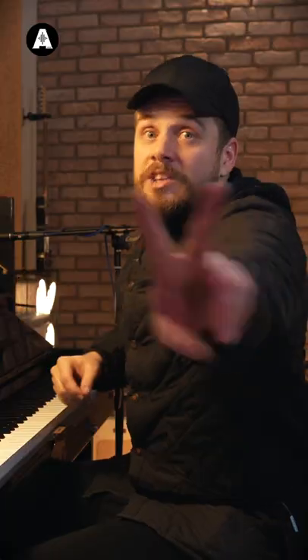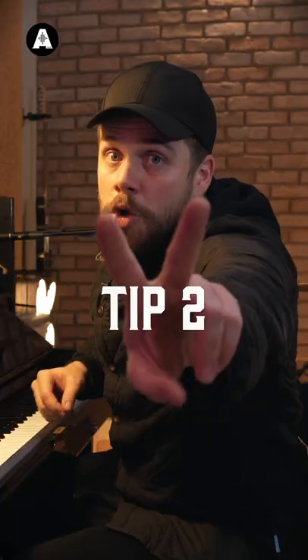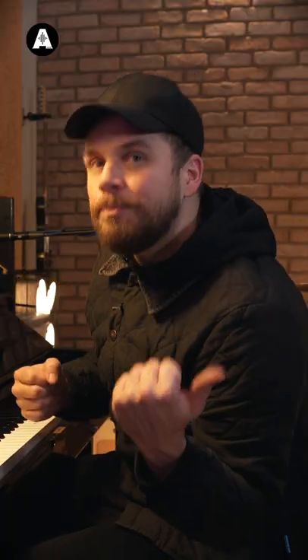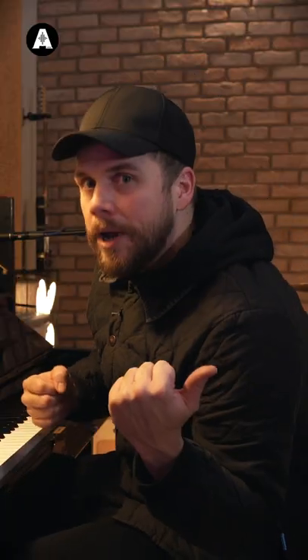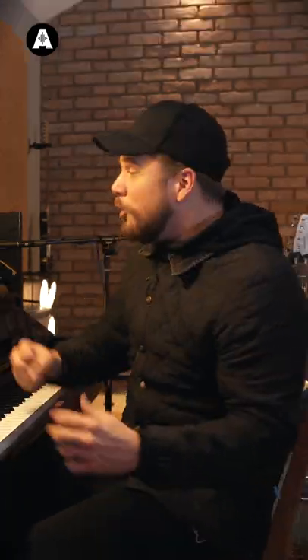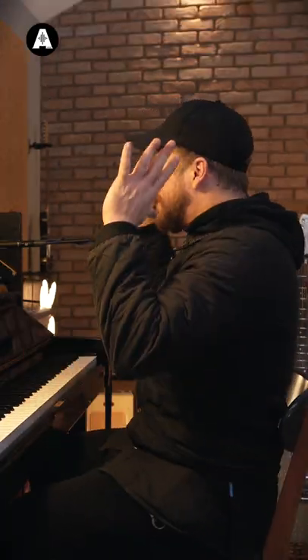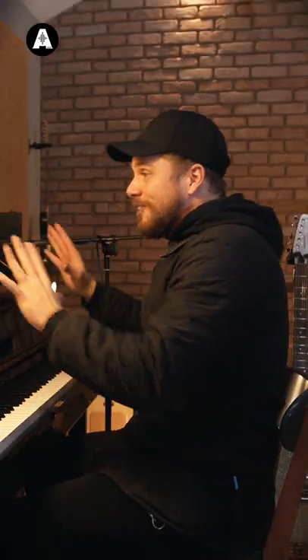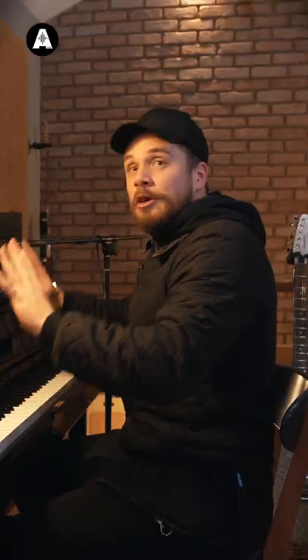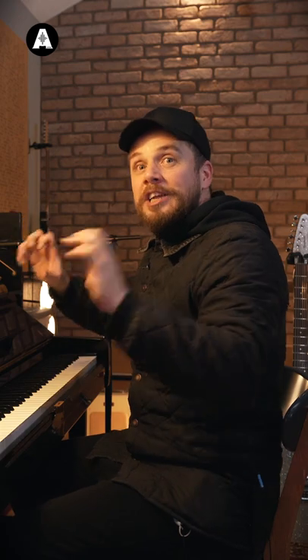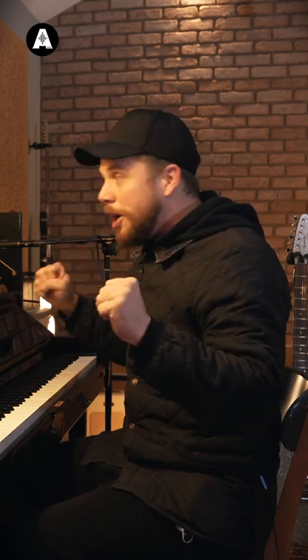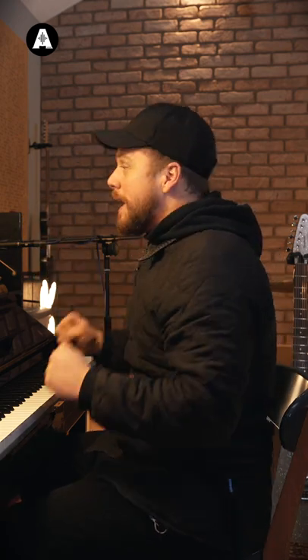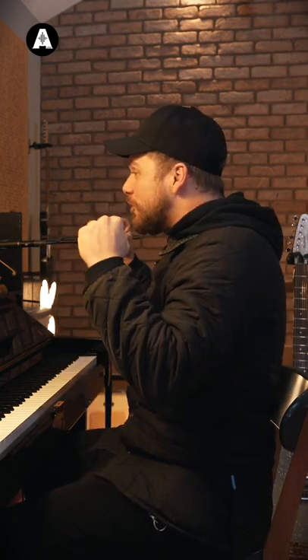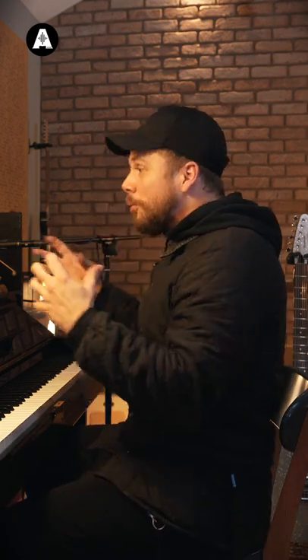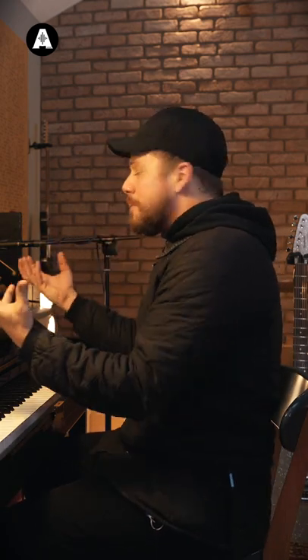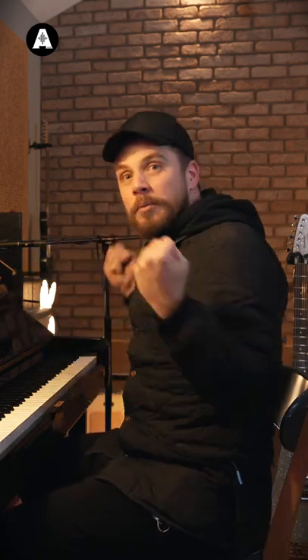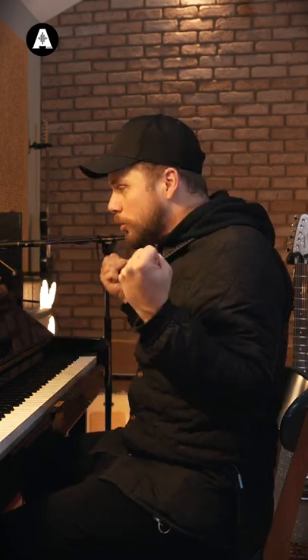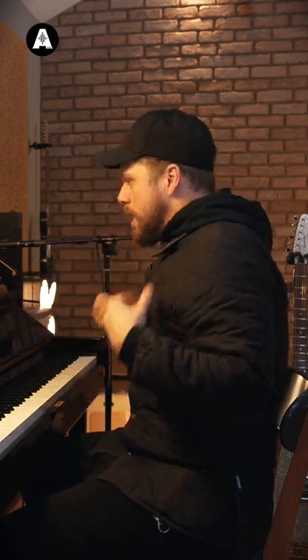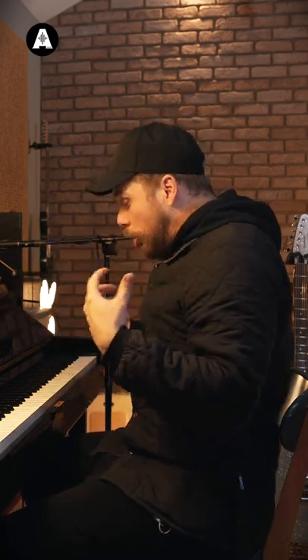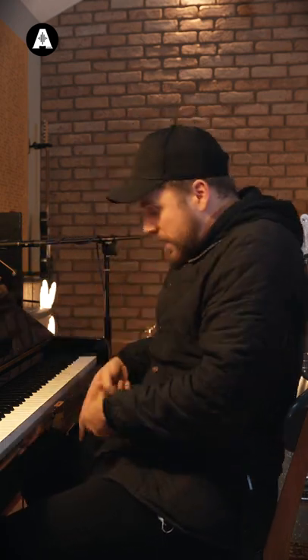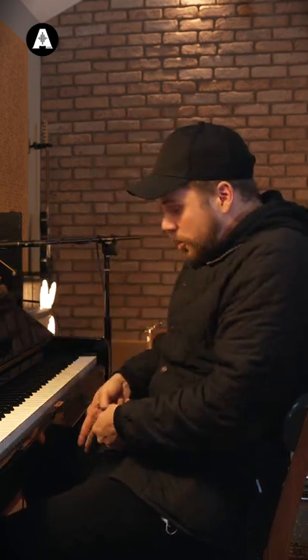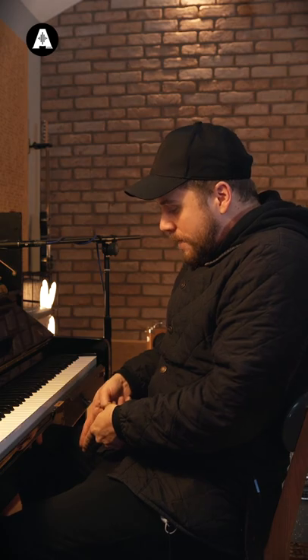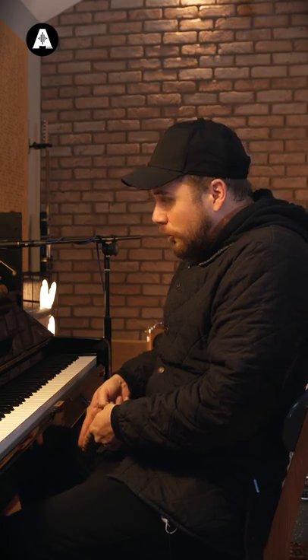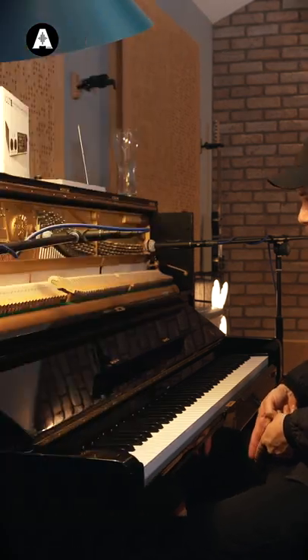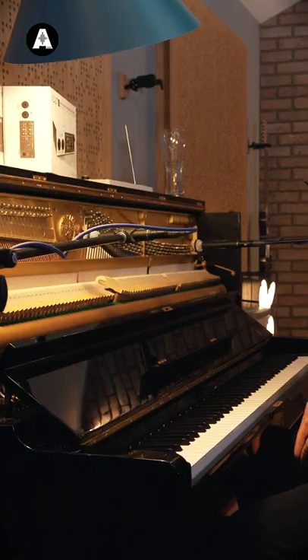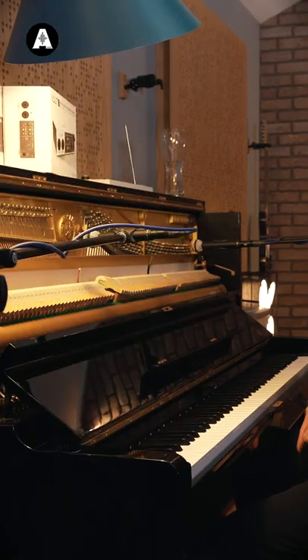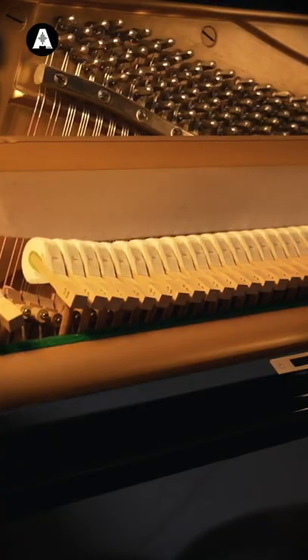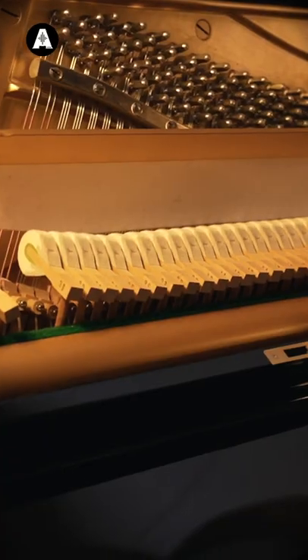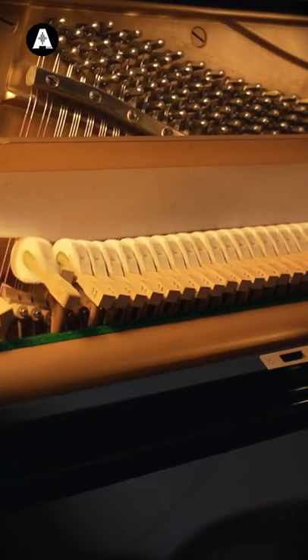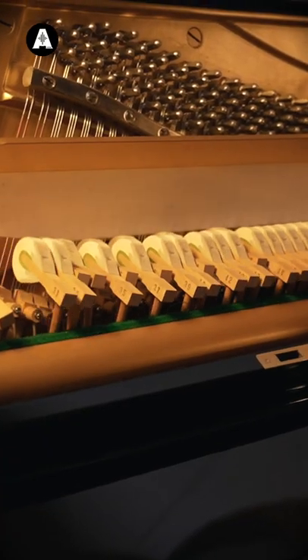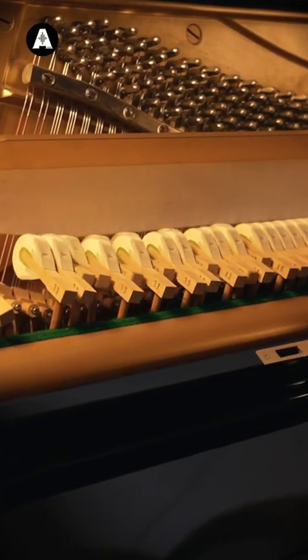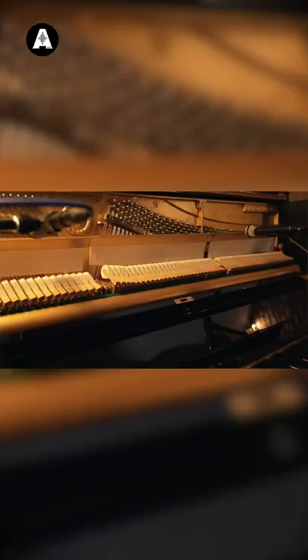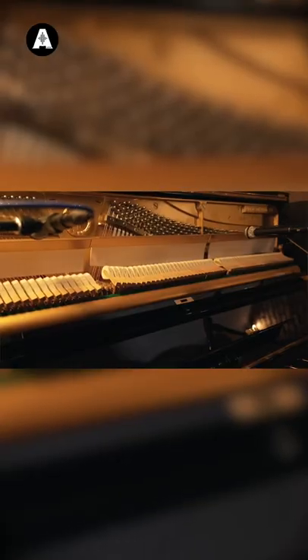Tip two: experiment. Don't expect this to sound great straight away. If it's too bright, maybe move the mics away. Also, if you've got a felt on it, engage that. Without... with...